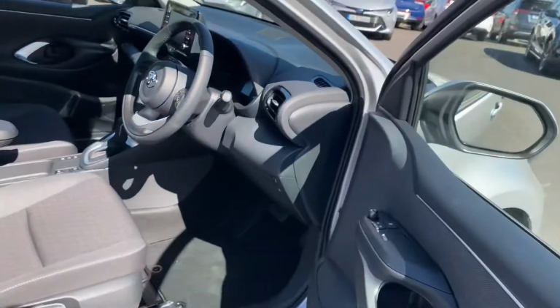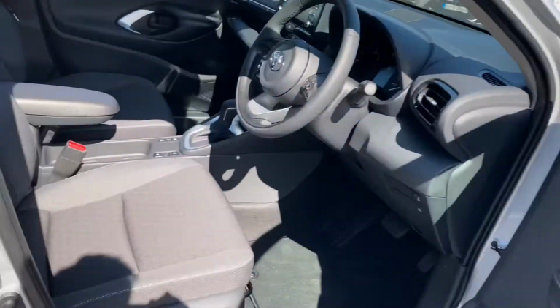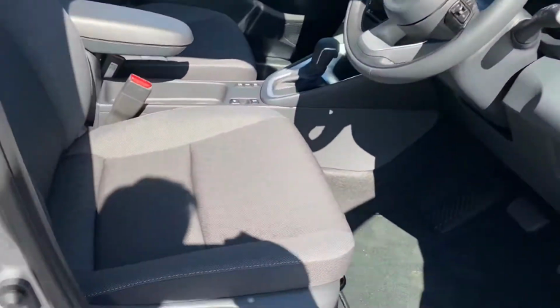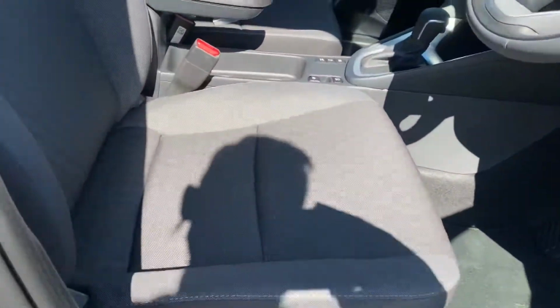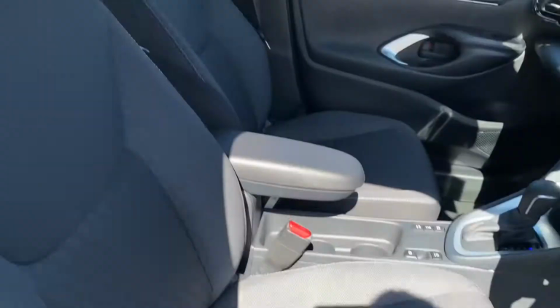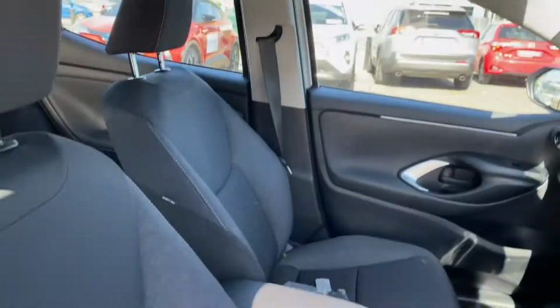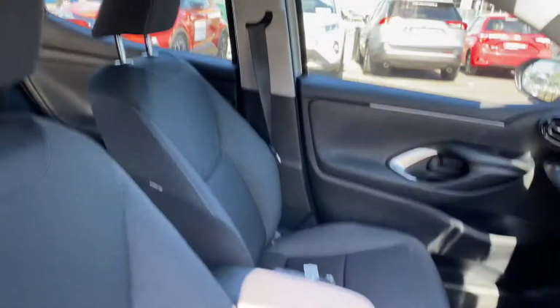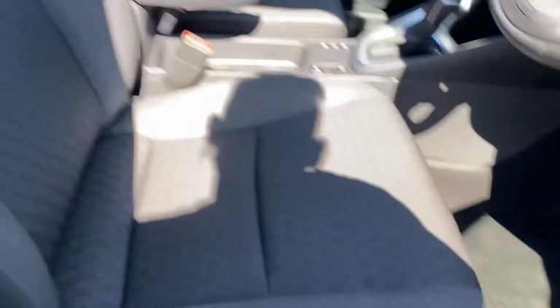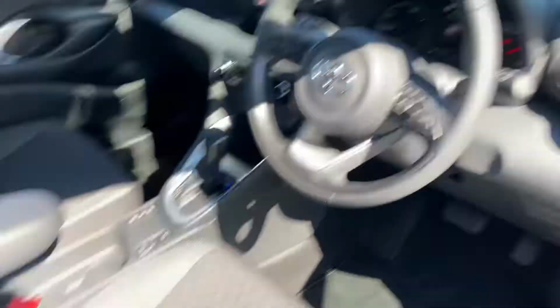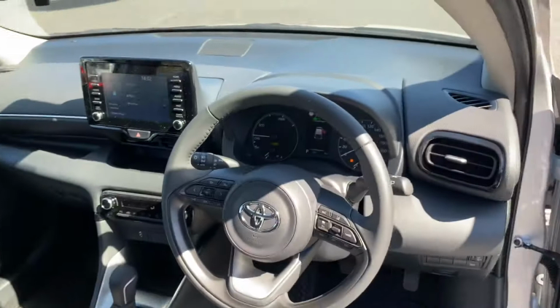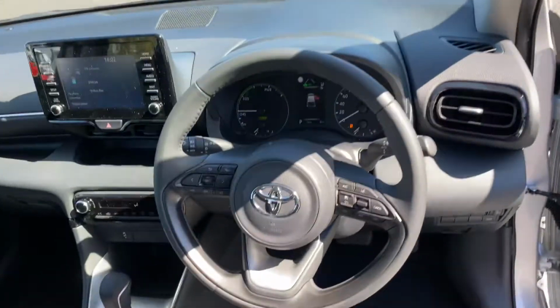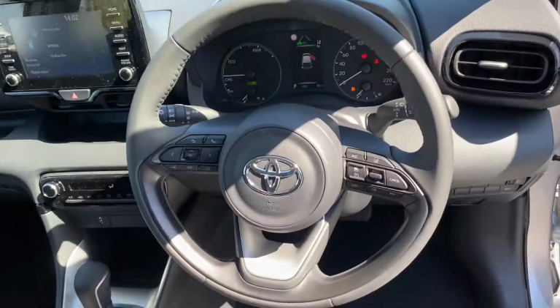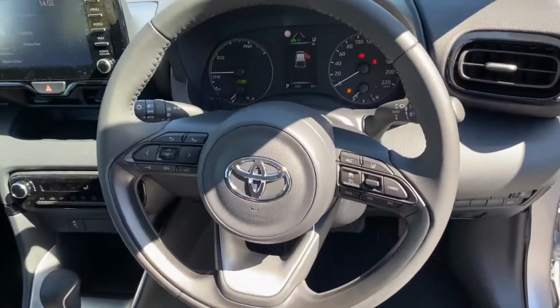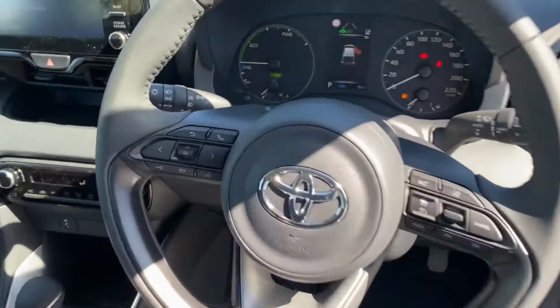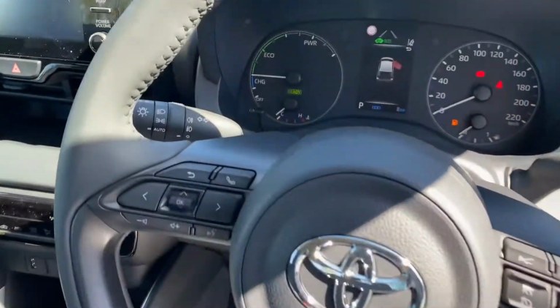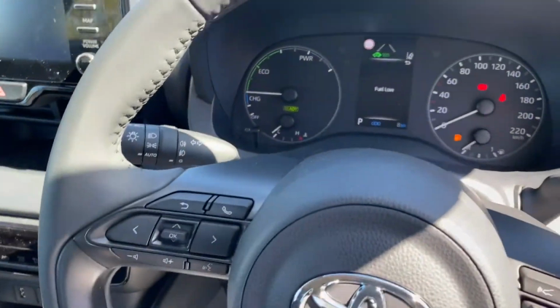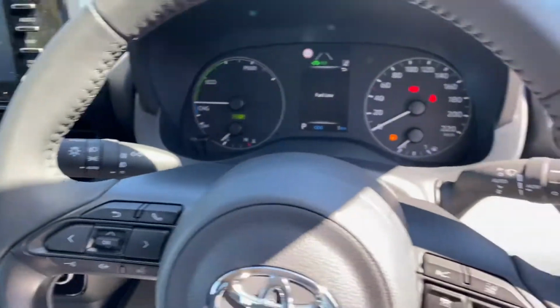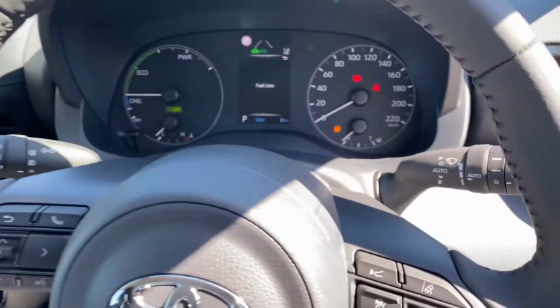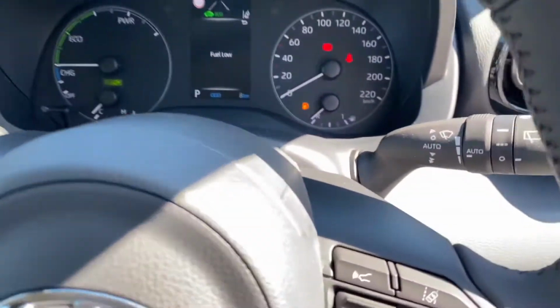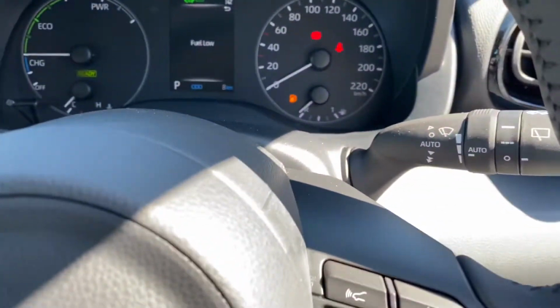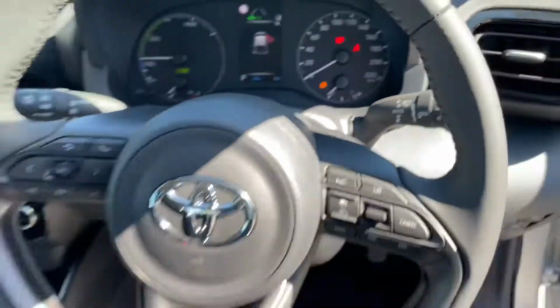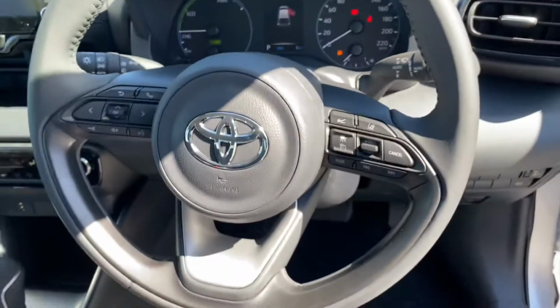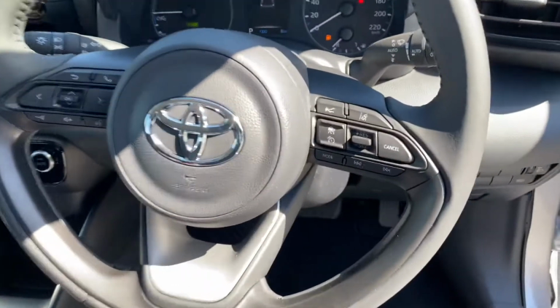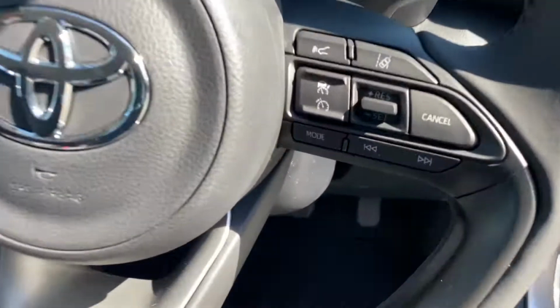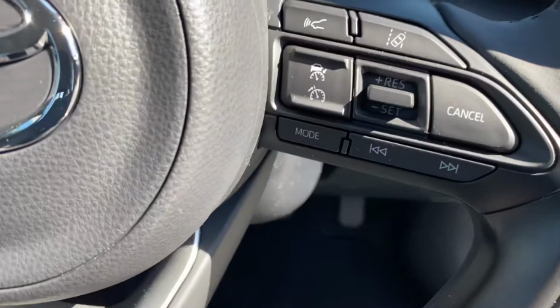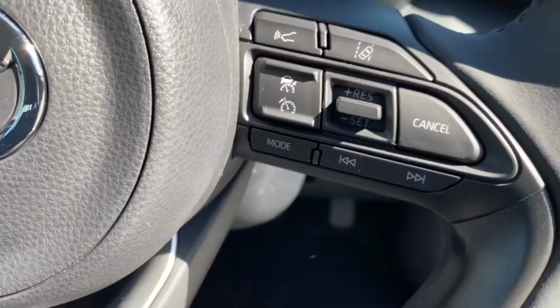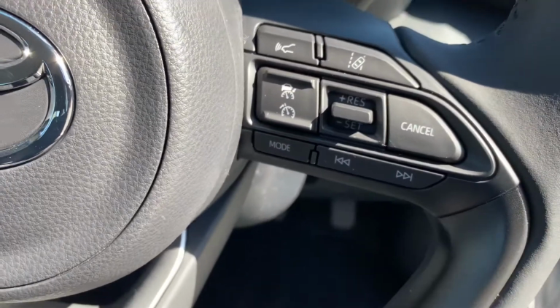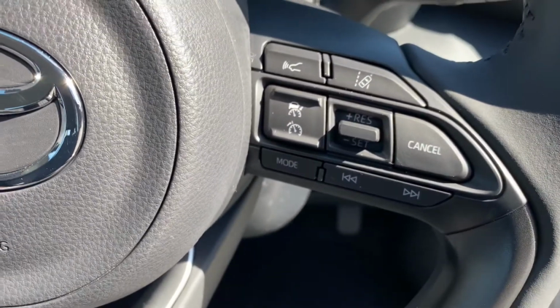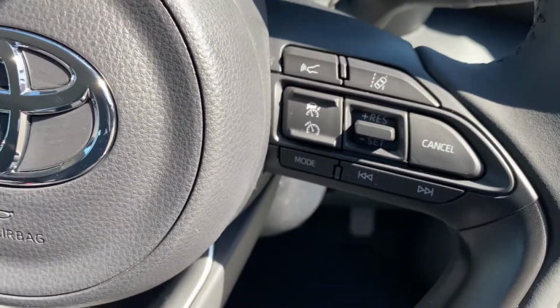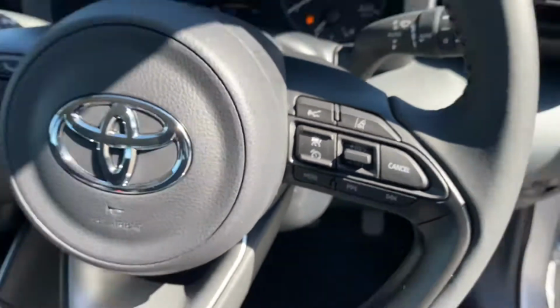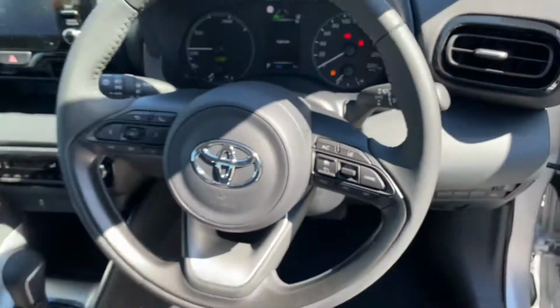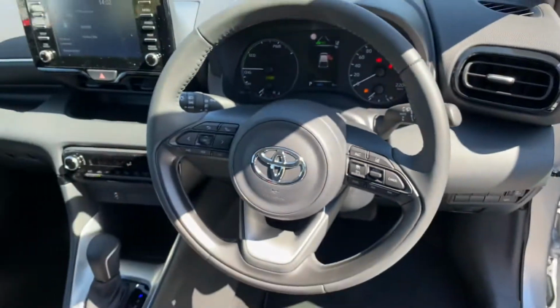Black cloth seats, fully adjustable. Three-spoke multi-function steering wheel. Auto lights, auto wipers, adaptive cruise control, lane departure and pre-collision system.